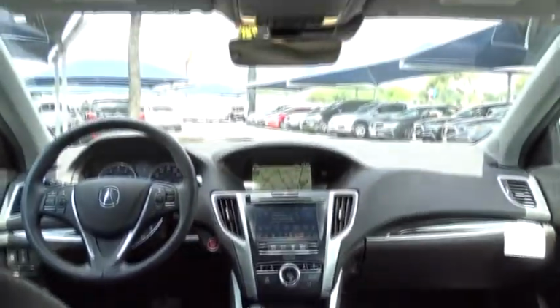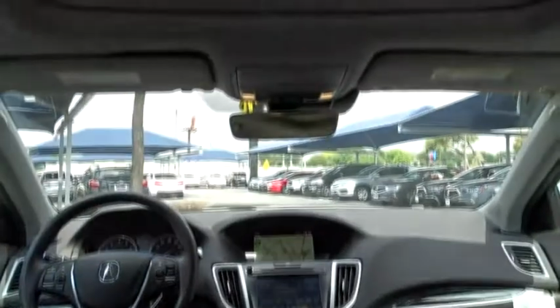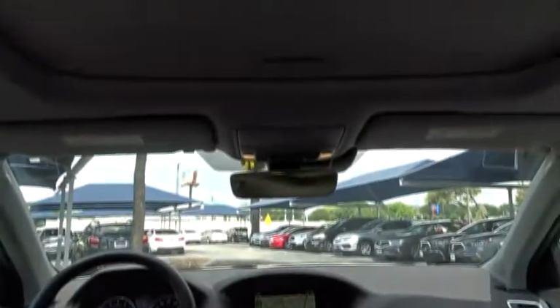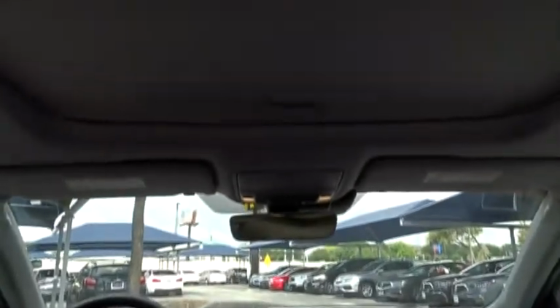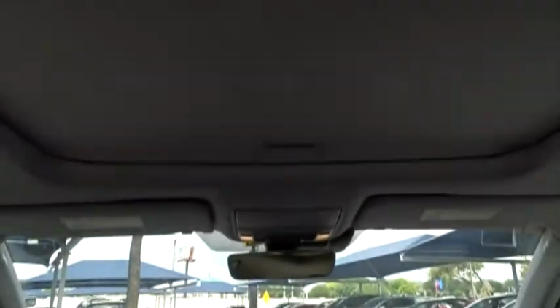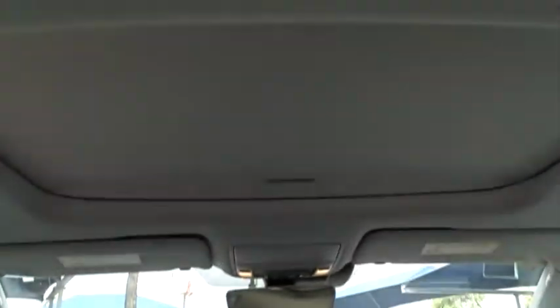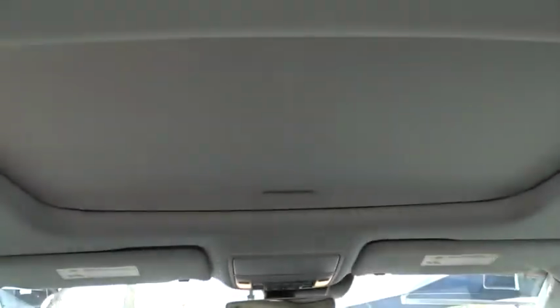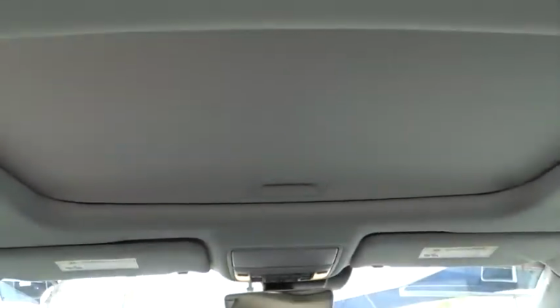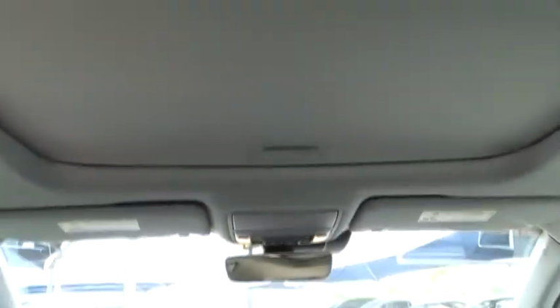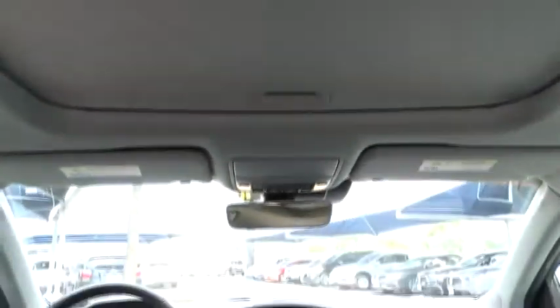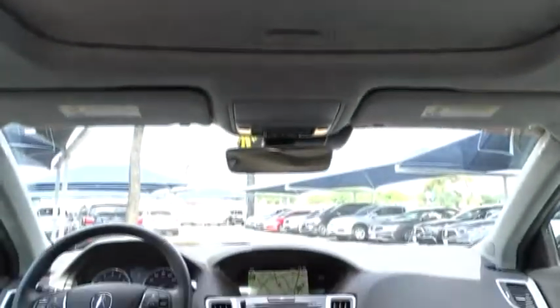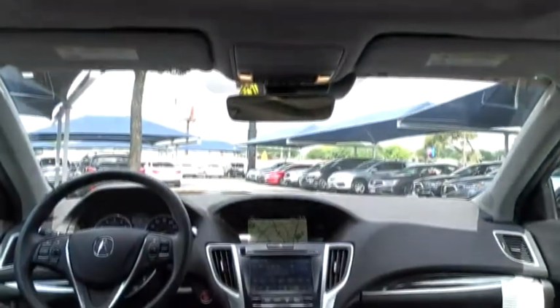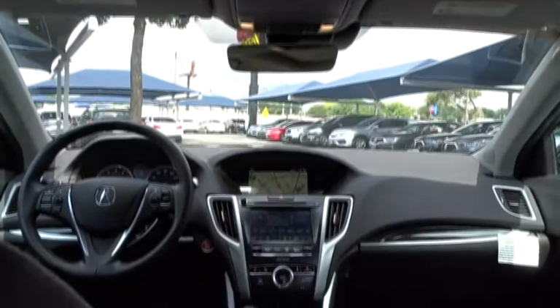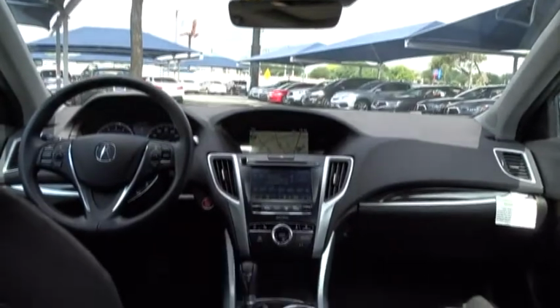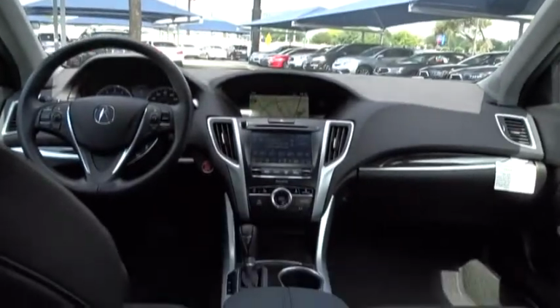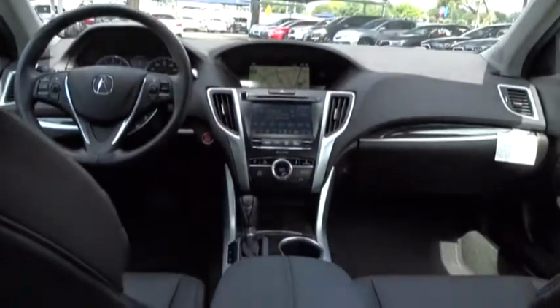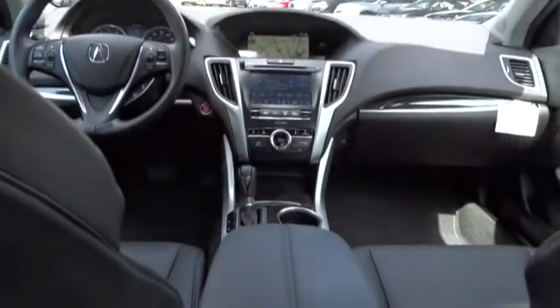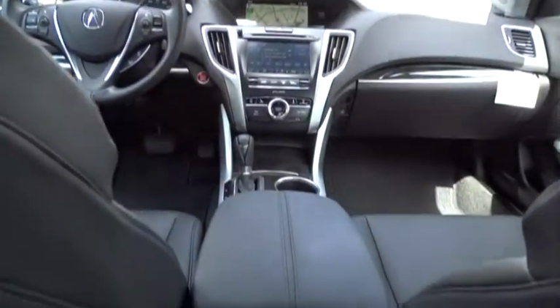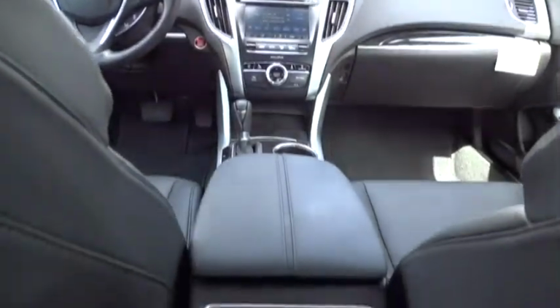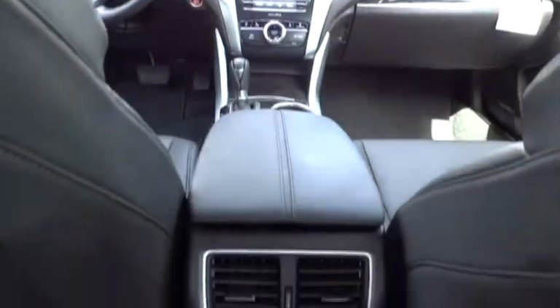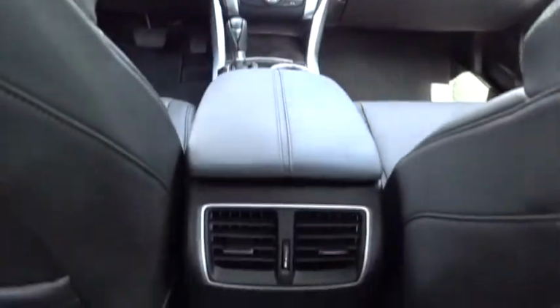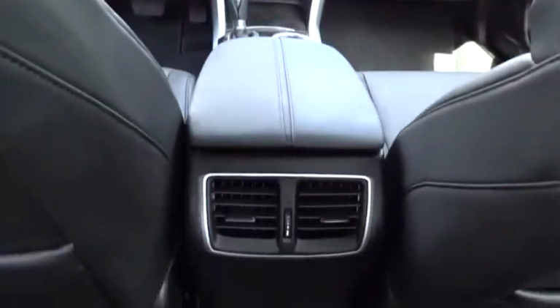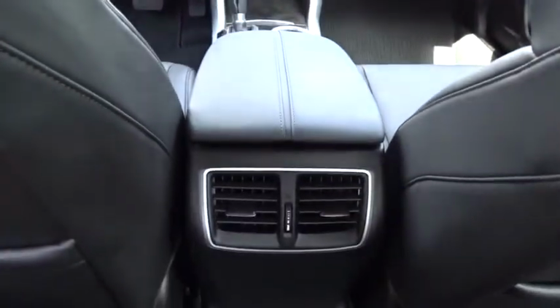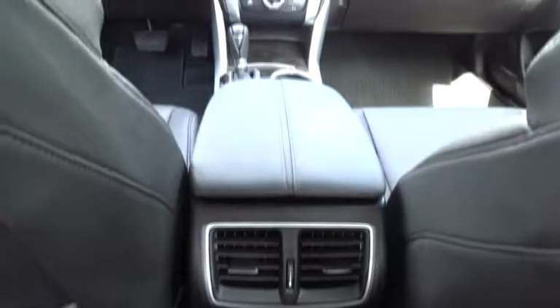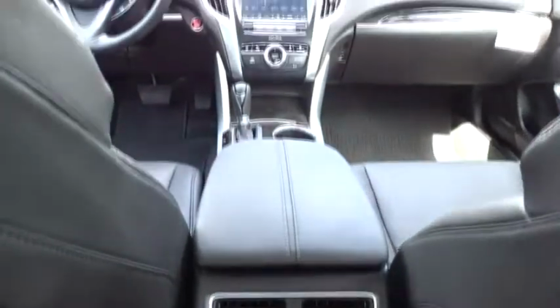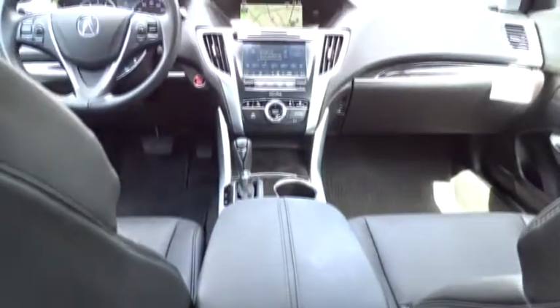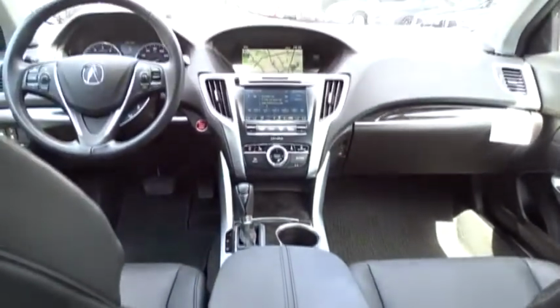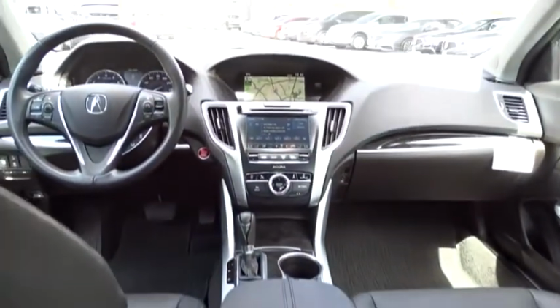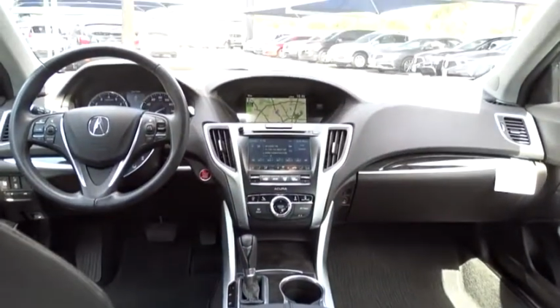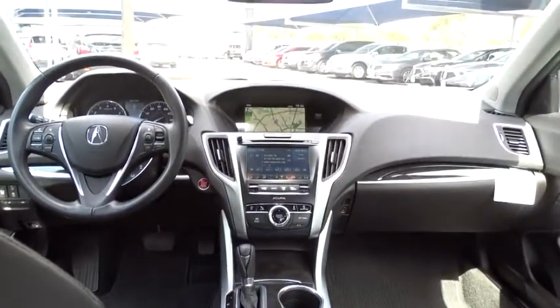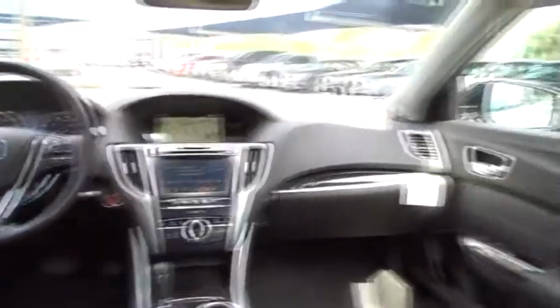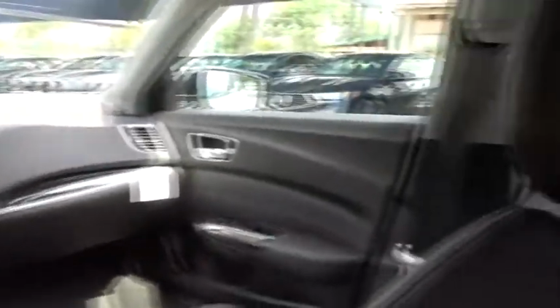Steering wheel audio controls, leather-wrapped steering wheel, Bluetooth, power steering, adjustable steering wheel, four-wheel disc brakes, cruise control, auto-dimming rear-view mirror, keyless start, aluminum wheels, hard disk drive media storage, and floor mats.